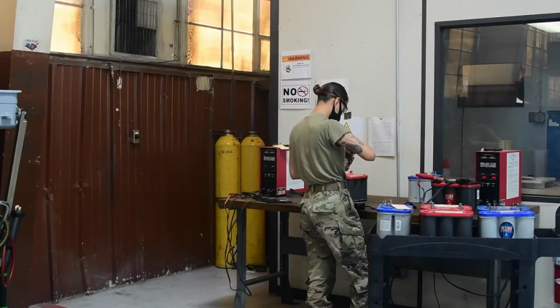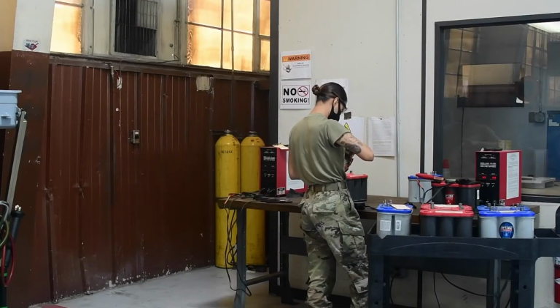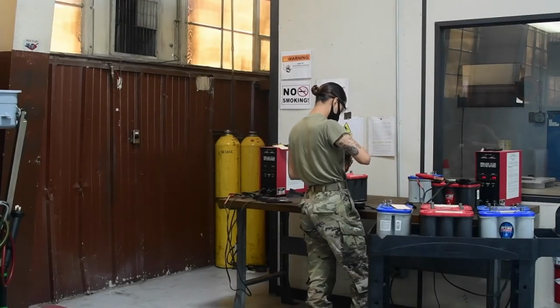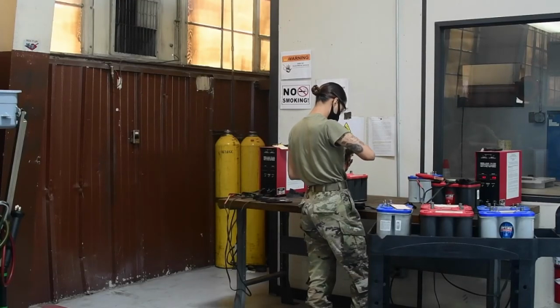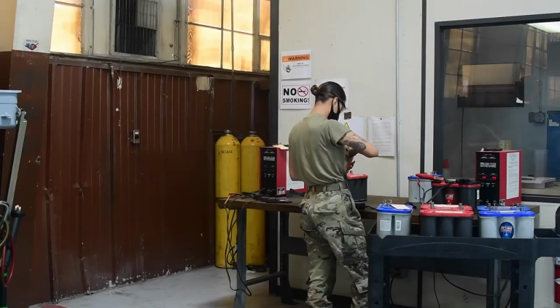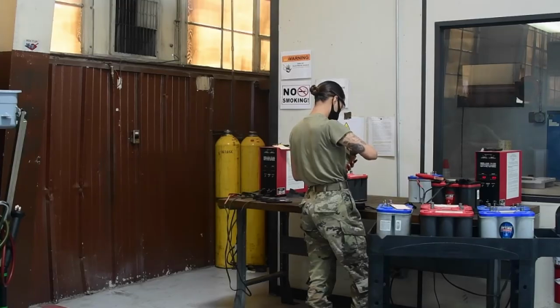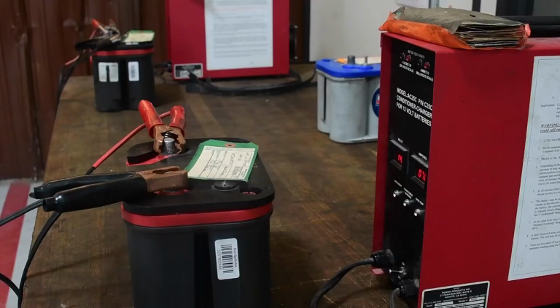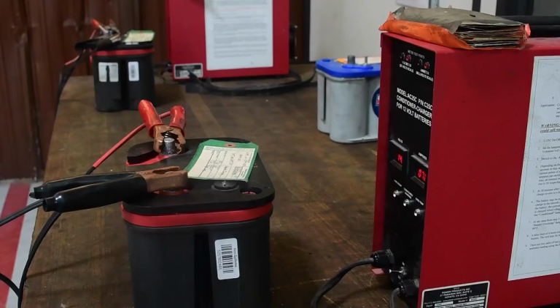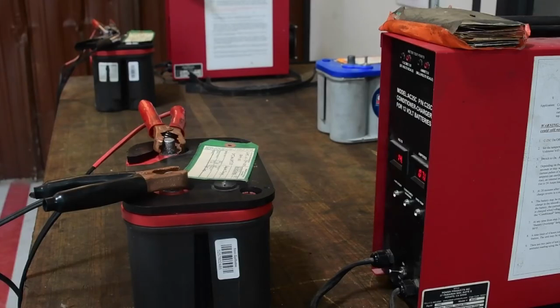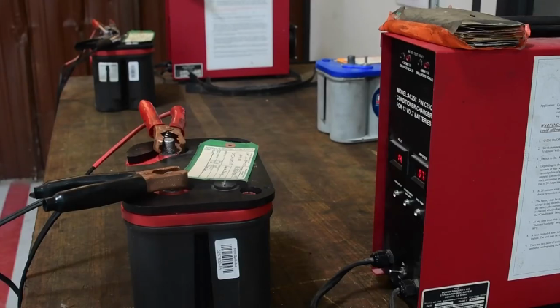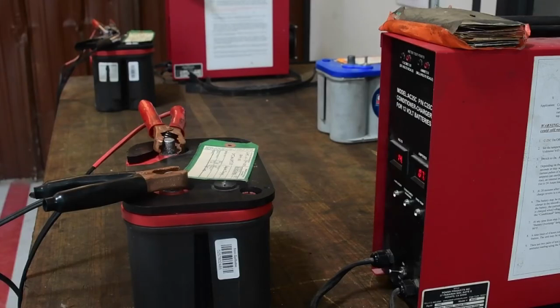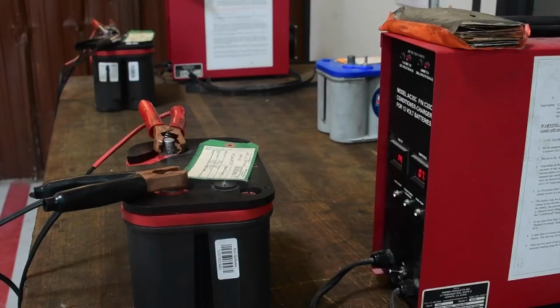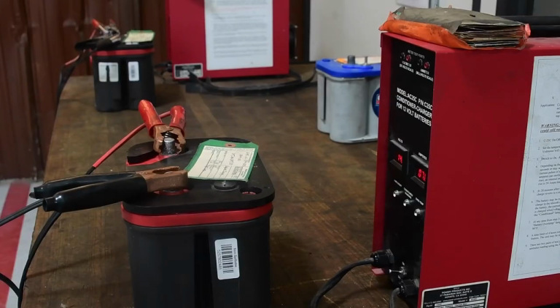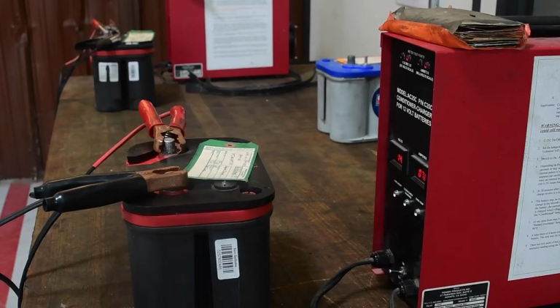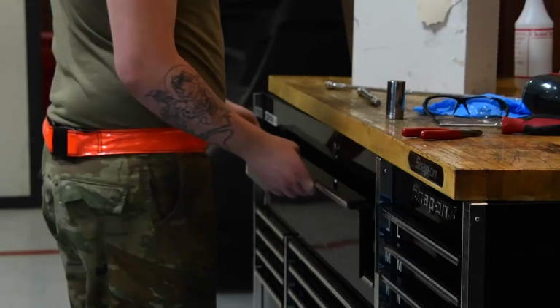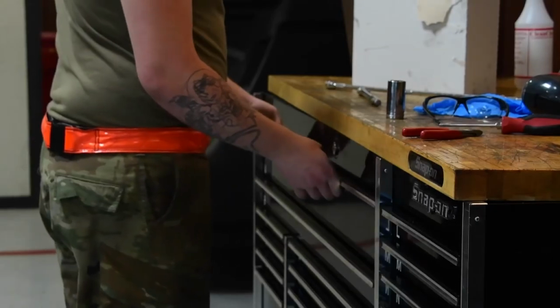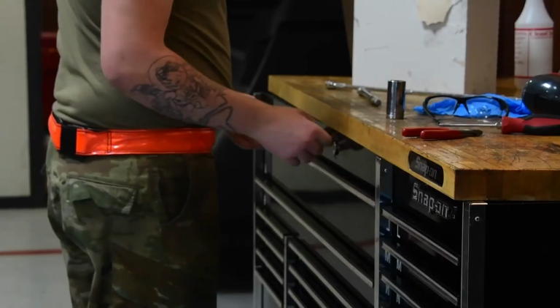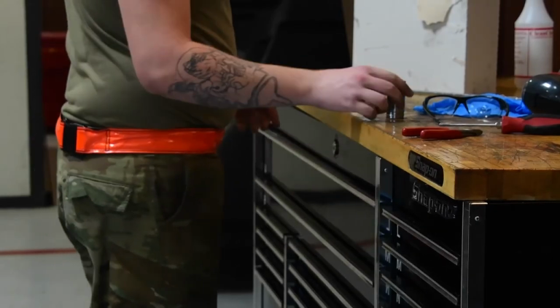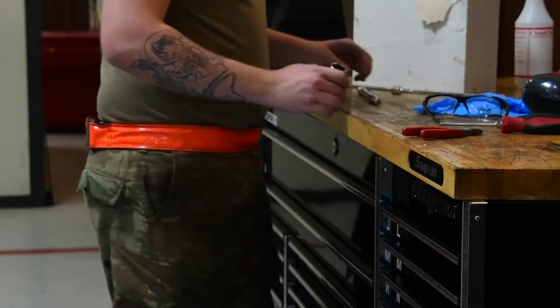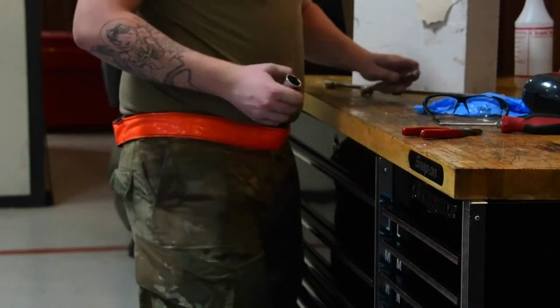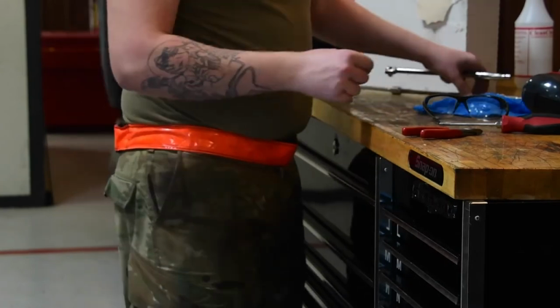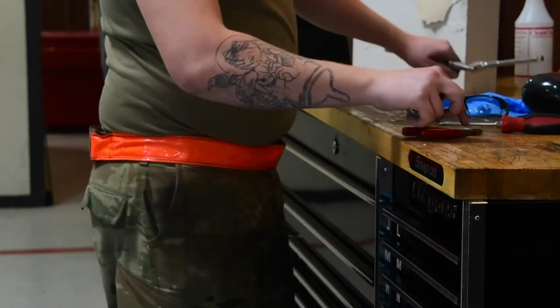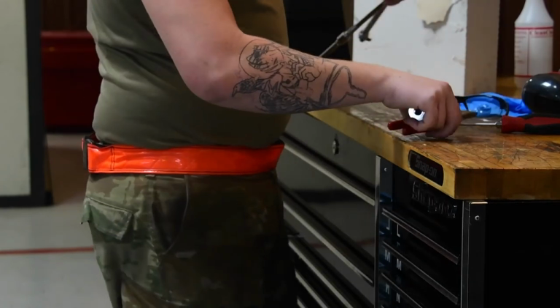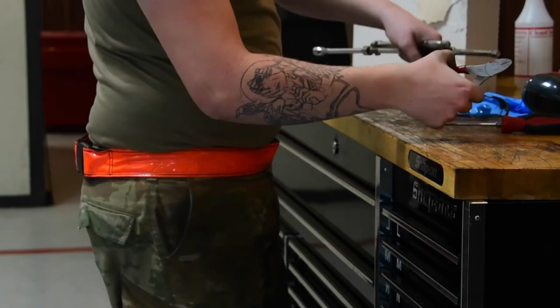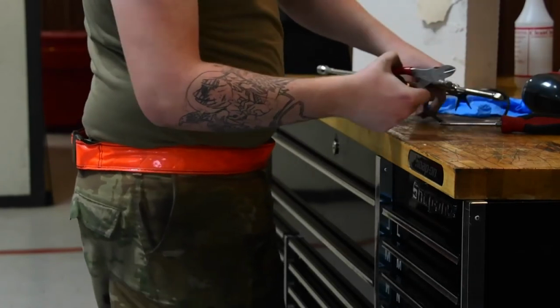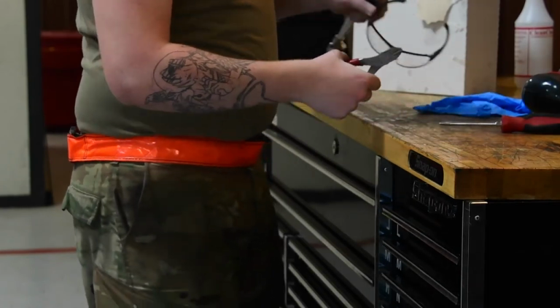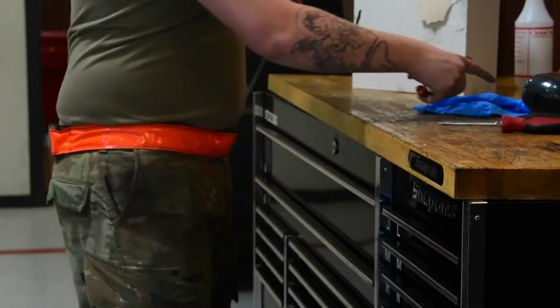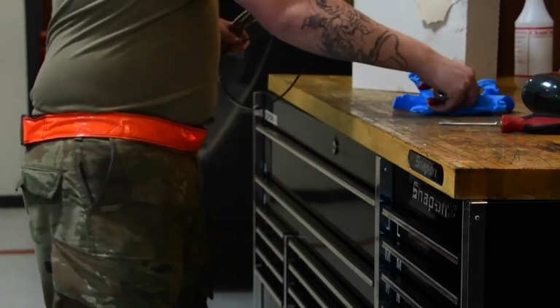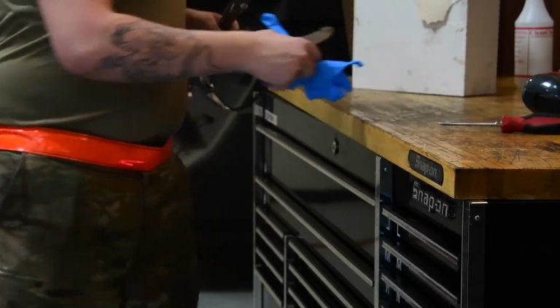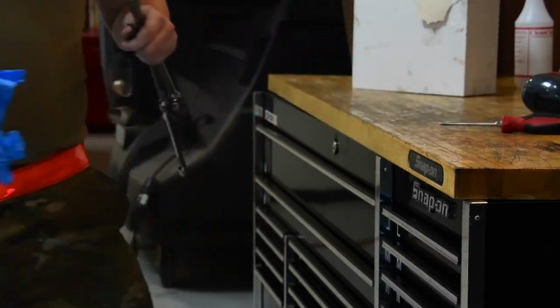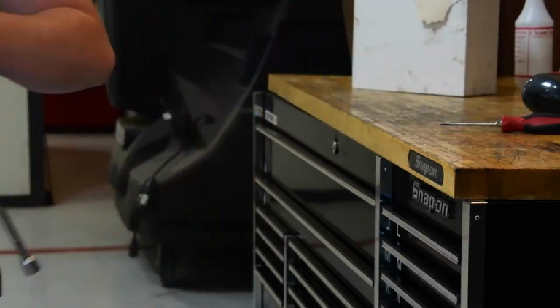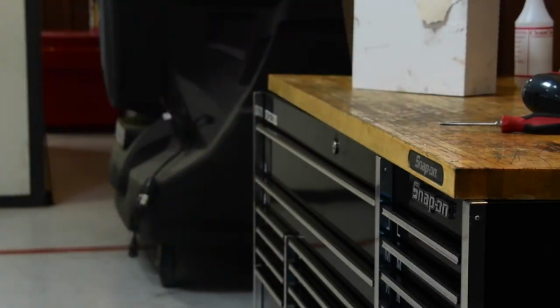A lot of the time people think we just drive equipment to the airplanes, but that's not the case. There's many shops behind the scenes fixing everything and just making sure everything is 10 out of 10 for them to use.